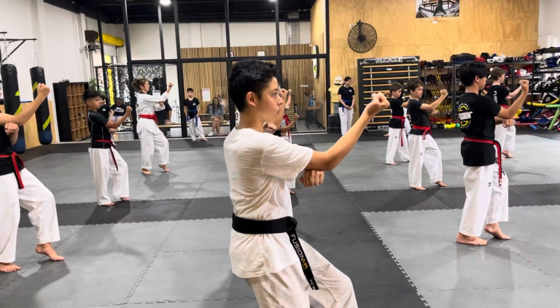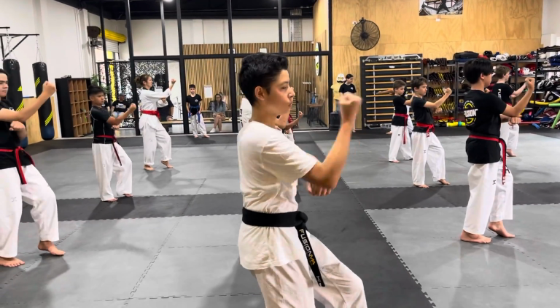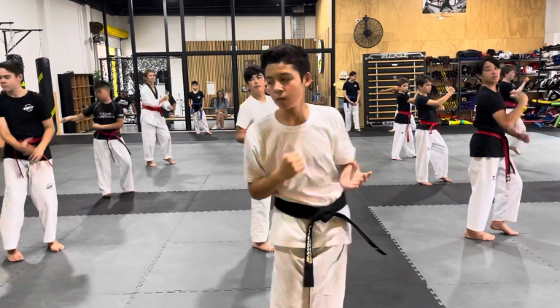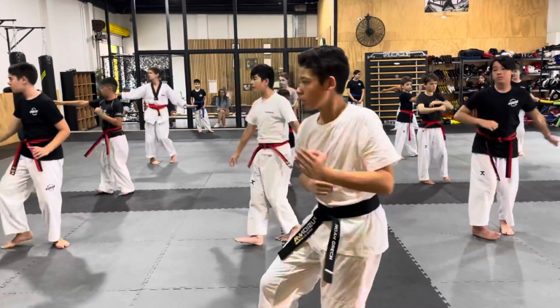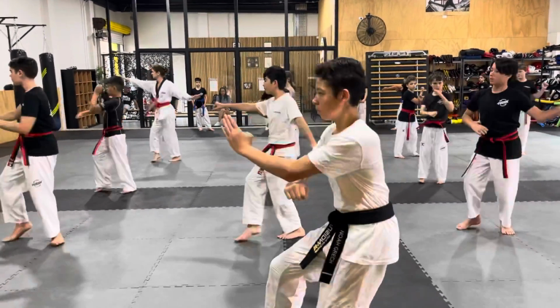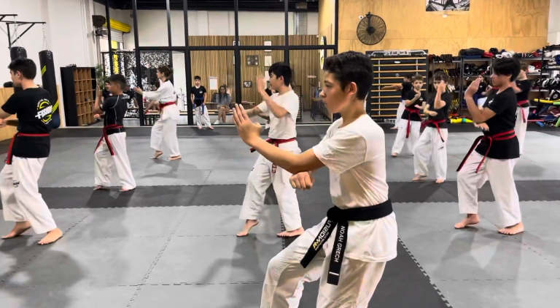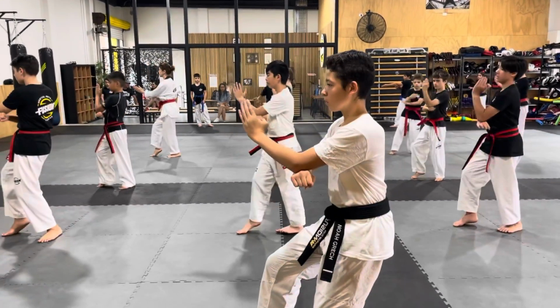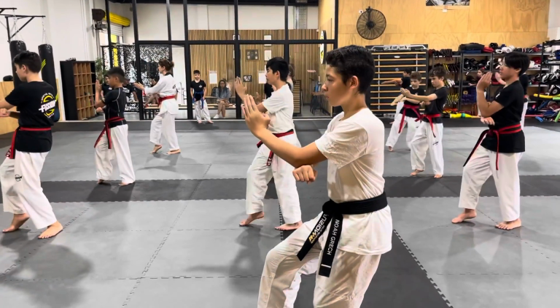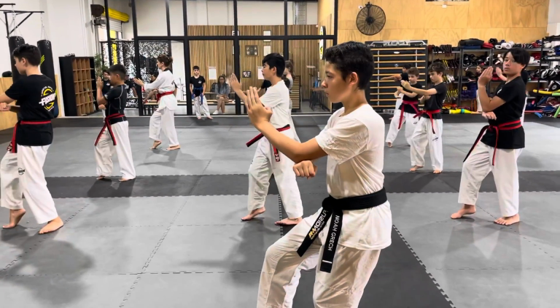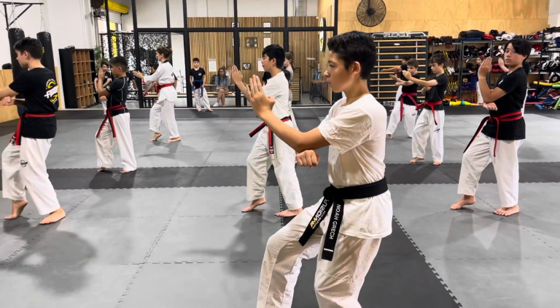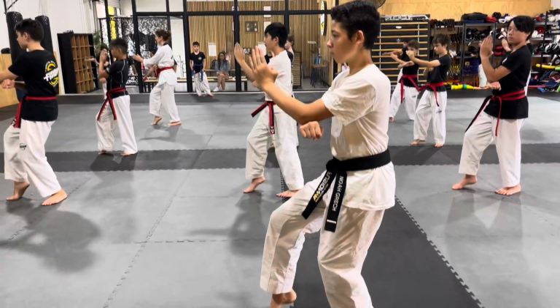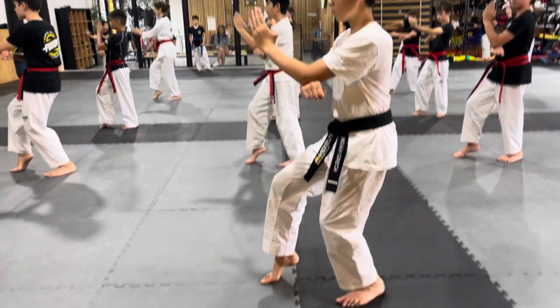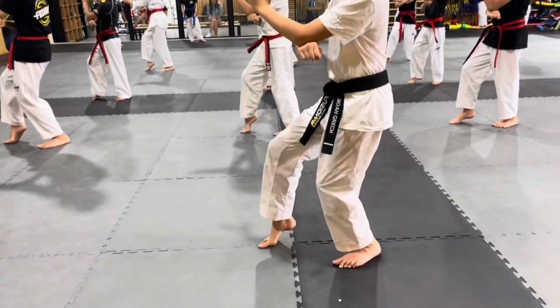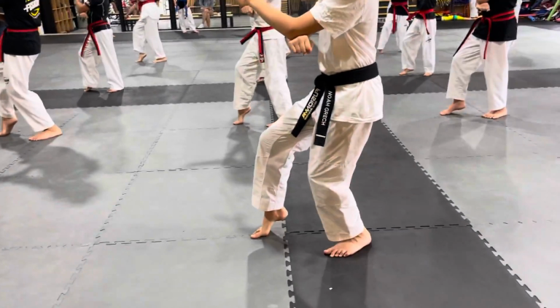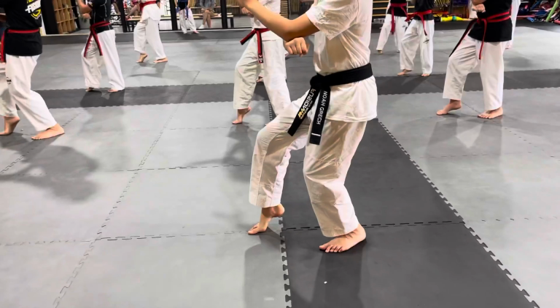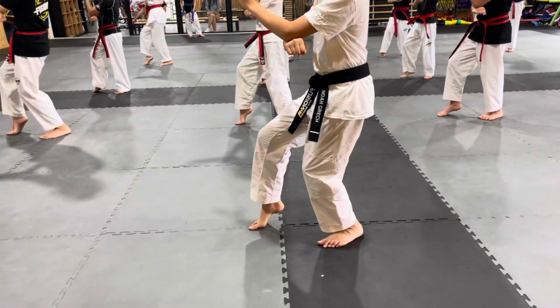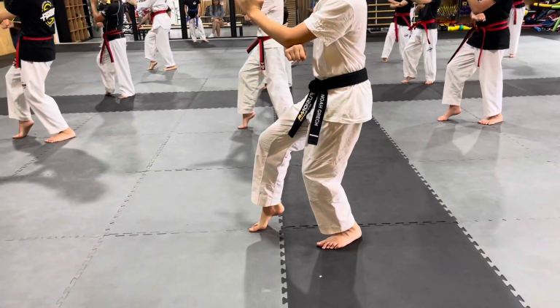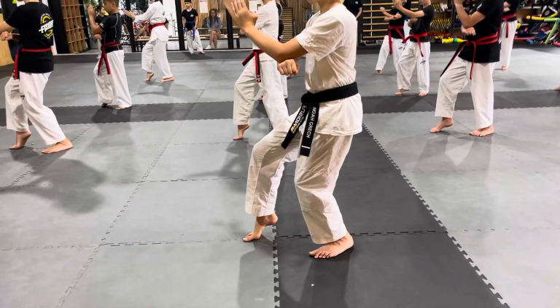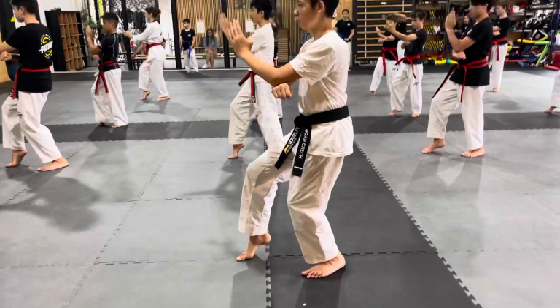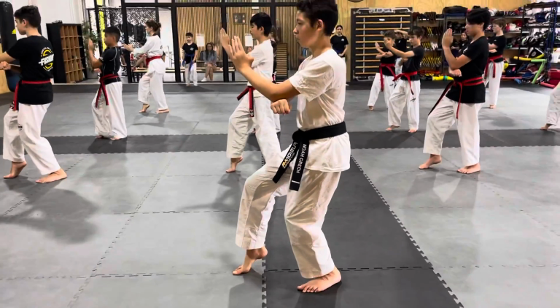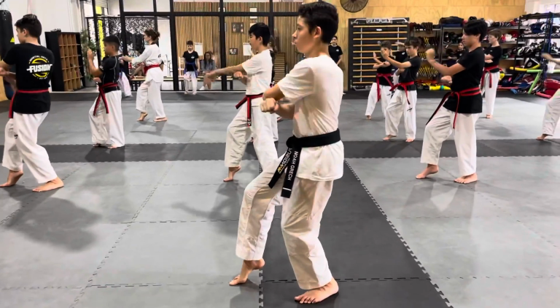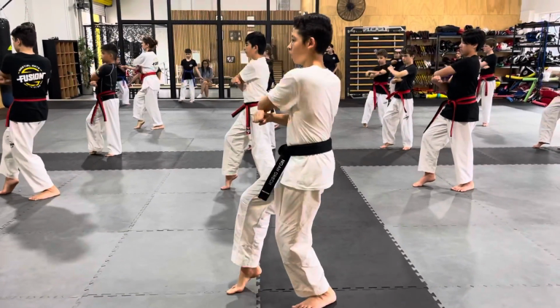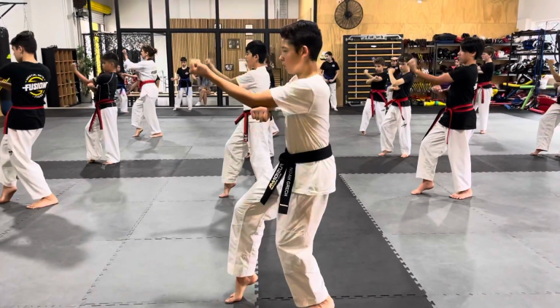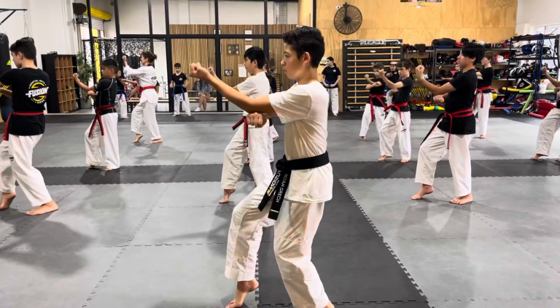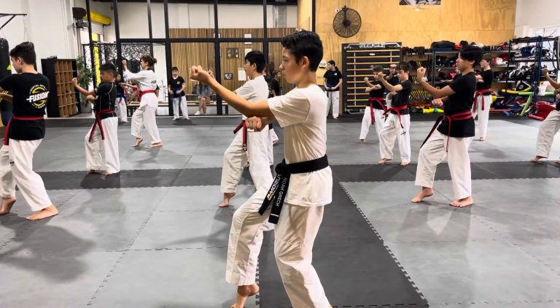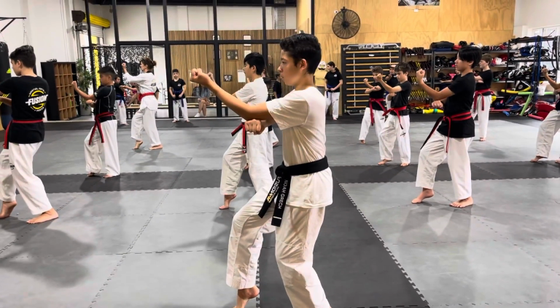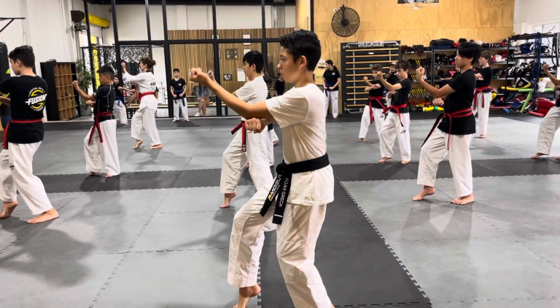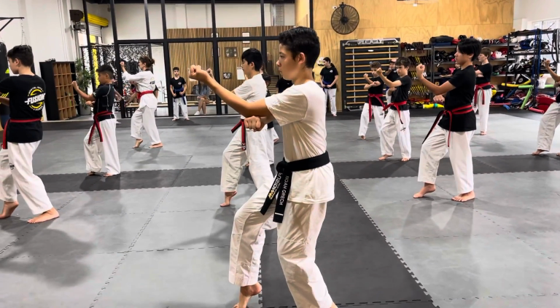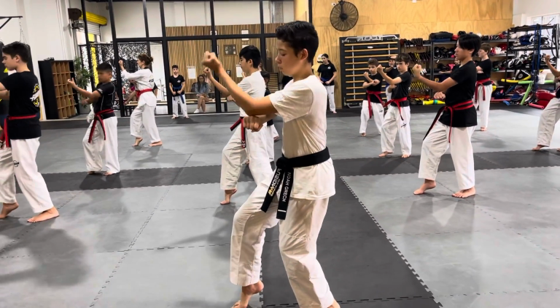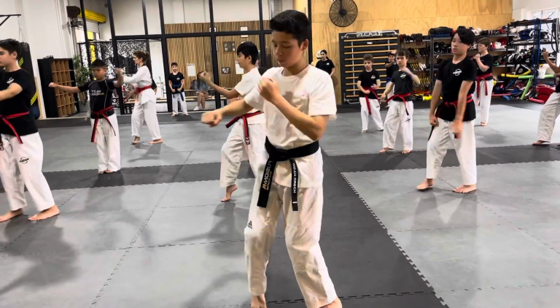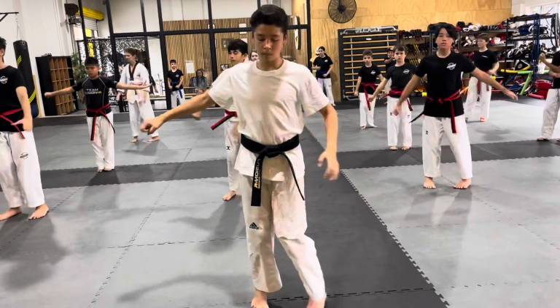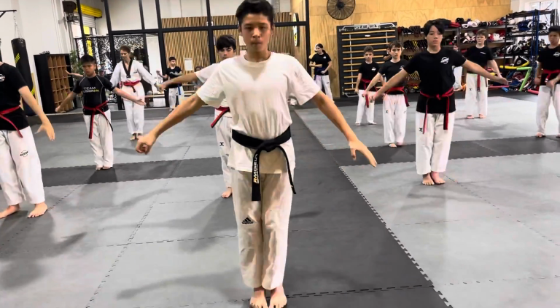One, left hand palm block. Look at that good stance, that's great. Two, three, fit together.